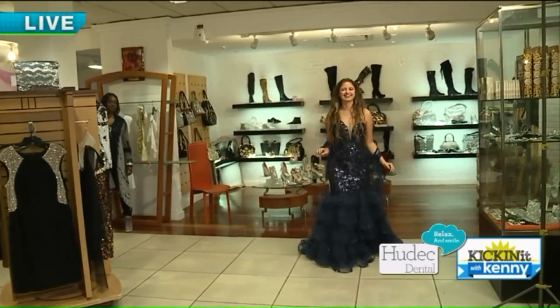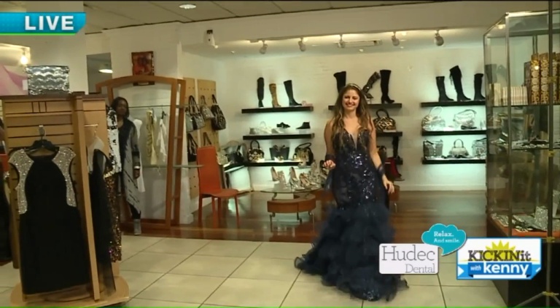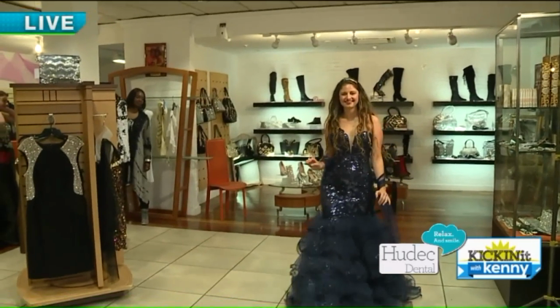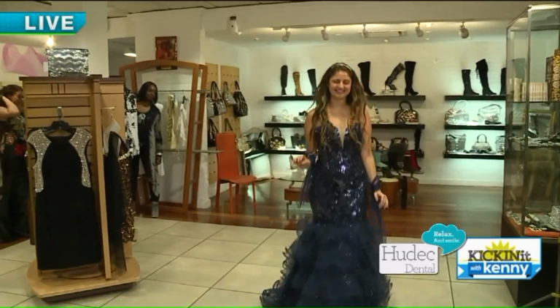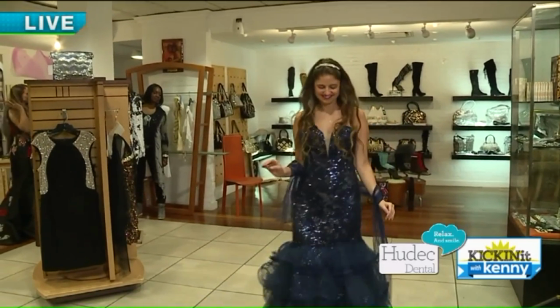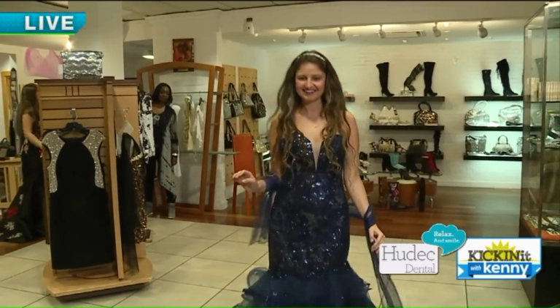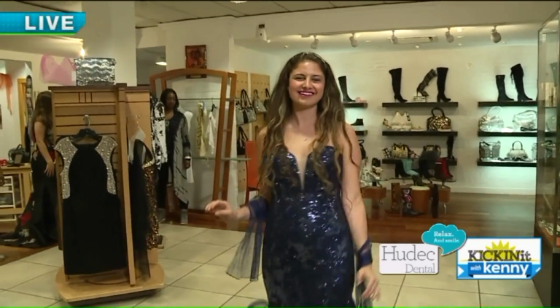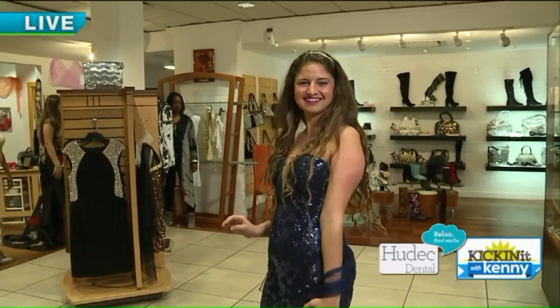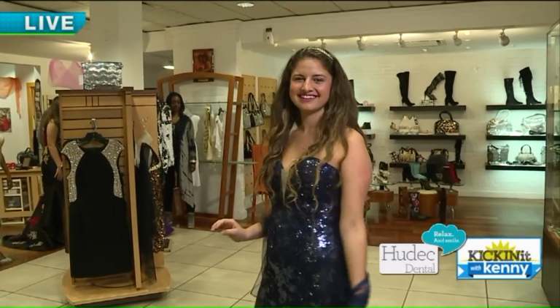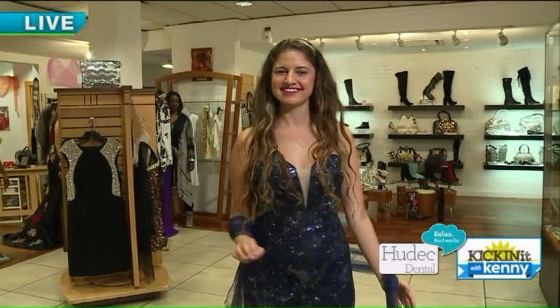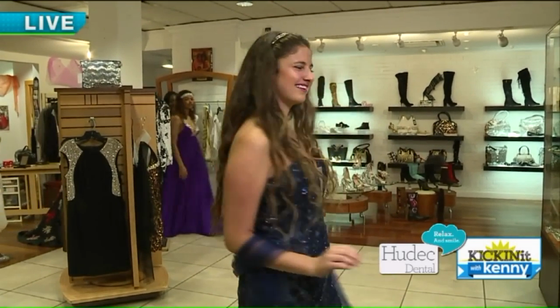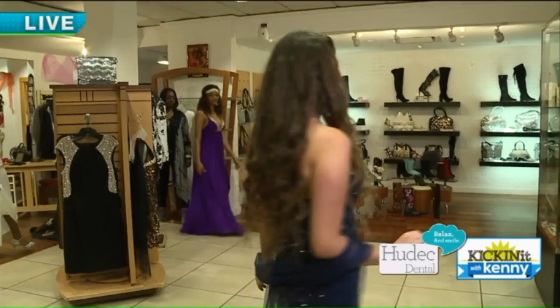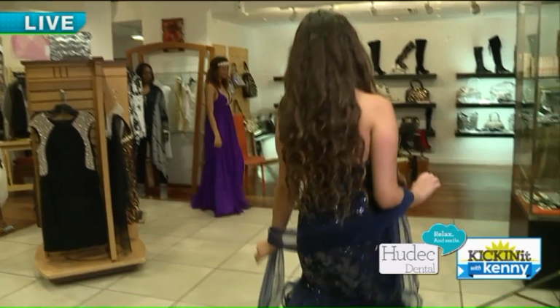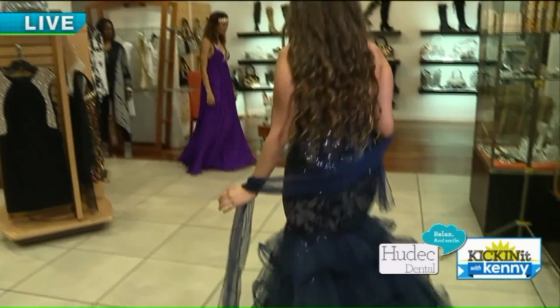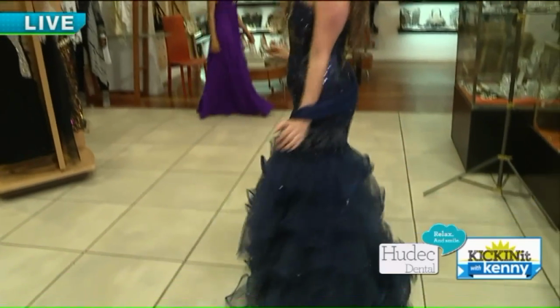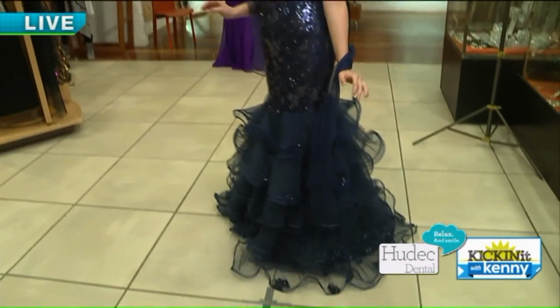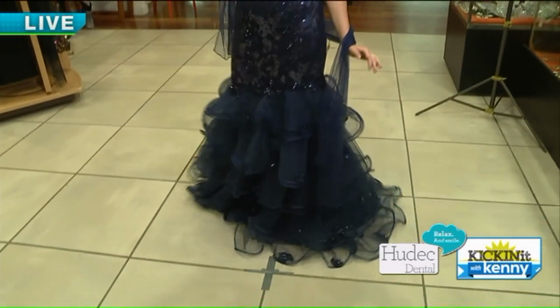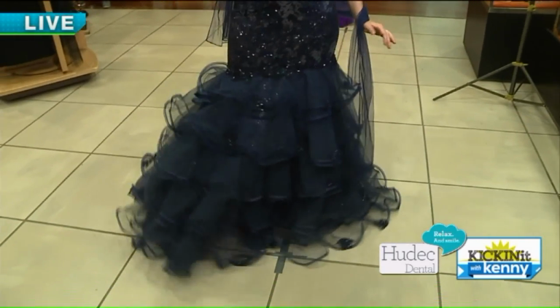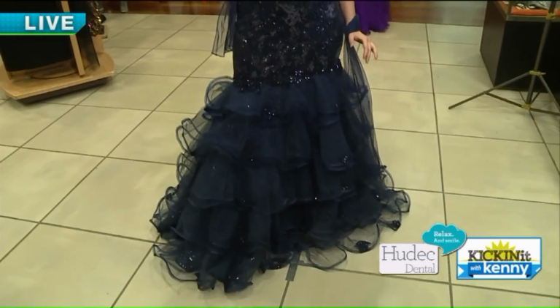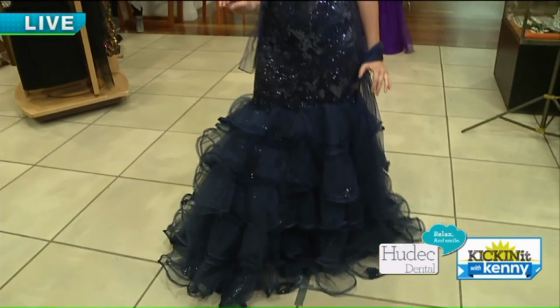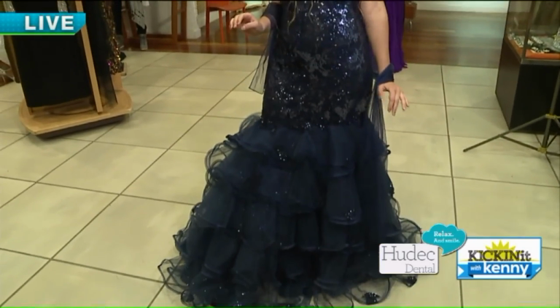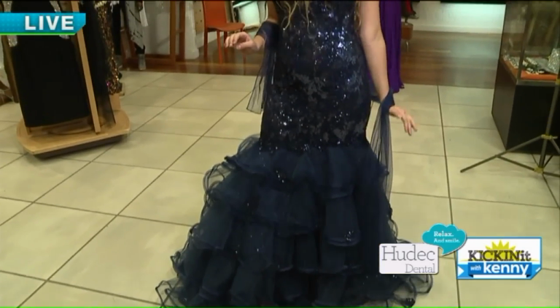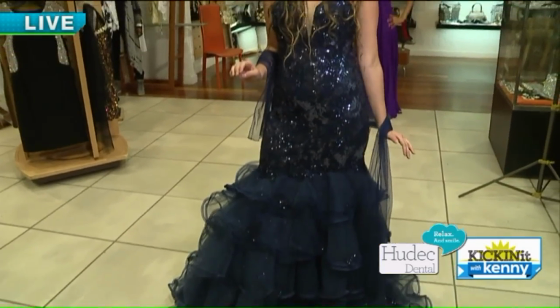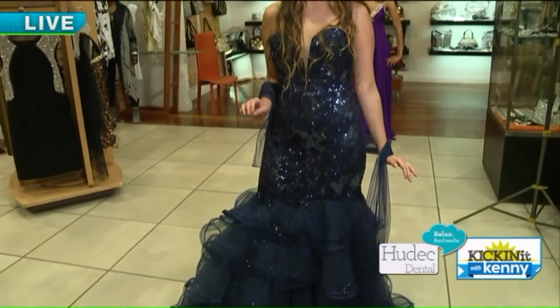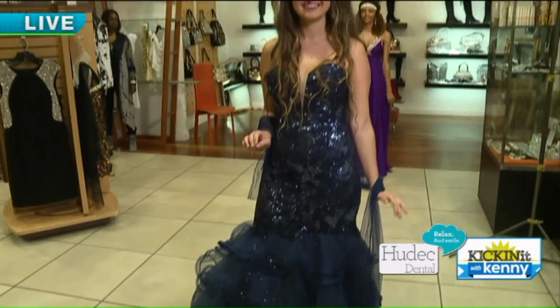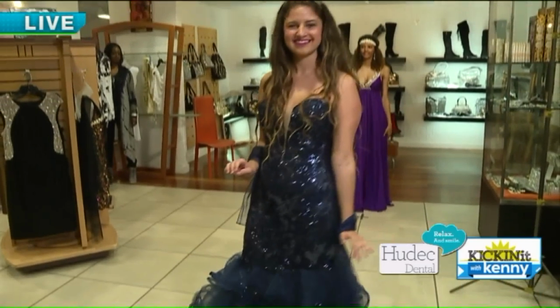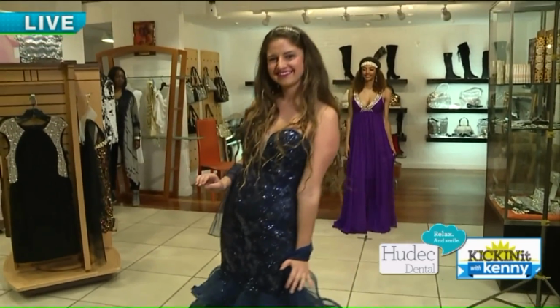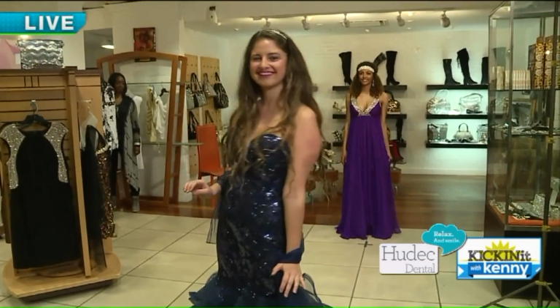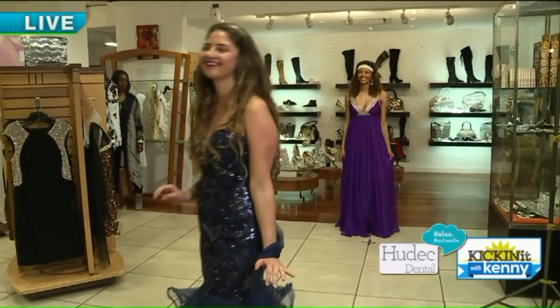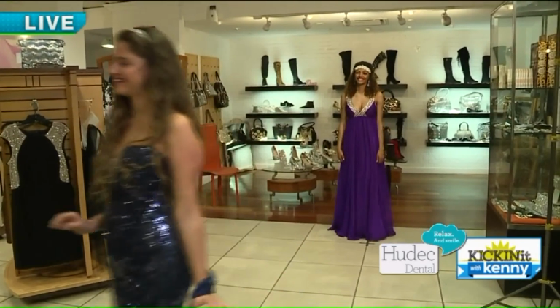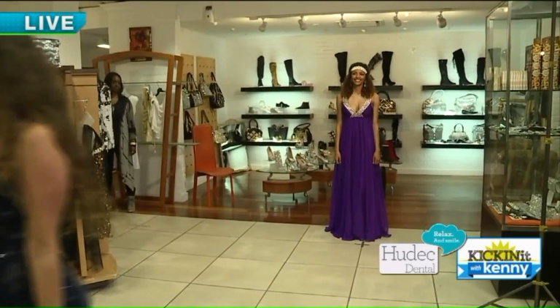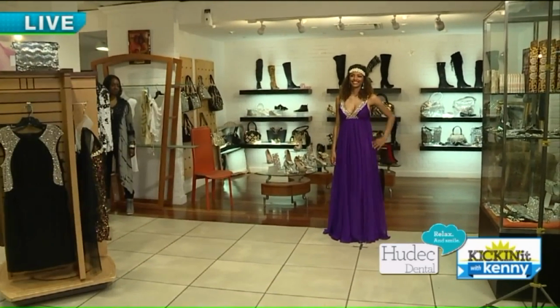Zoe is wearing navy blue. Navy blue has become popular every year. And that mermaid style just never goes away — rows and rows of ruffles at the bottom and sequins. So the mermaid style is a classic.